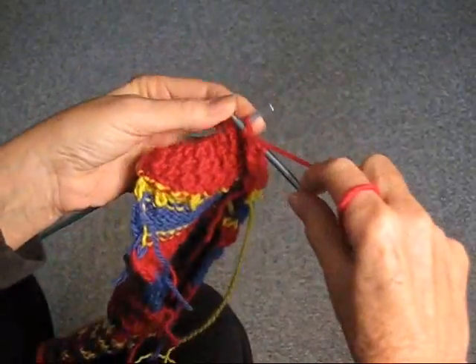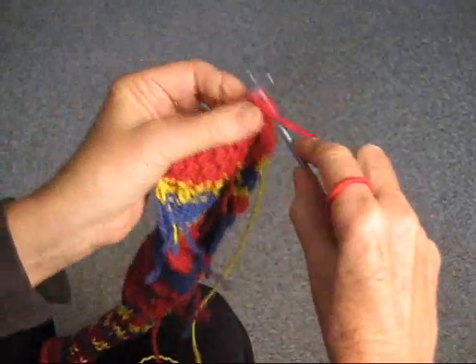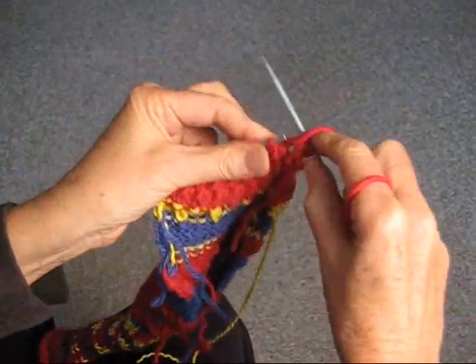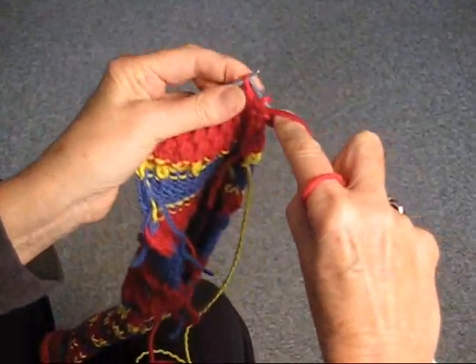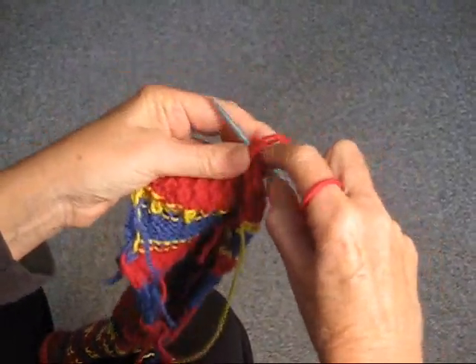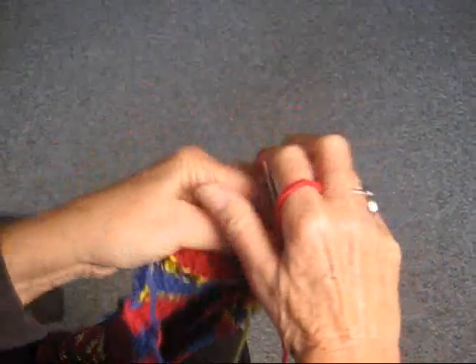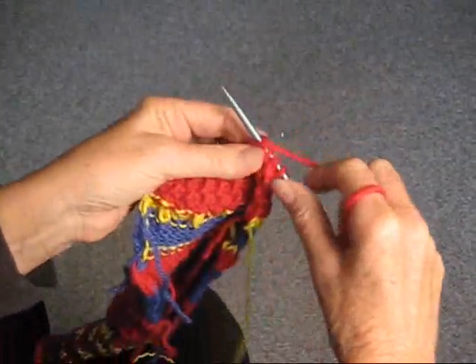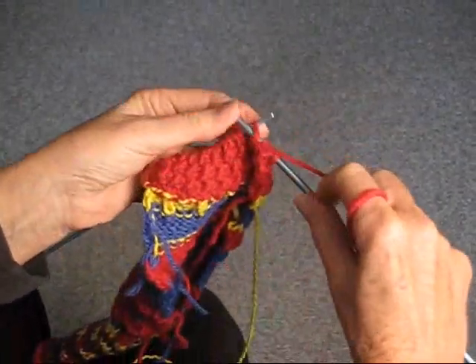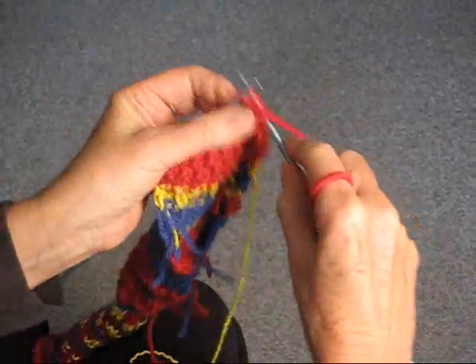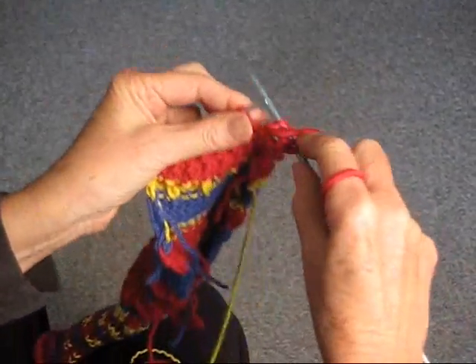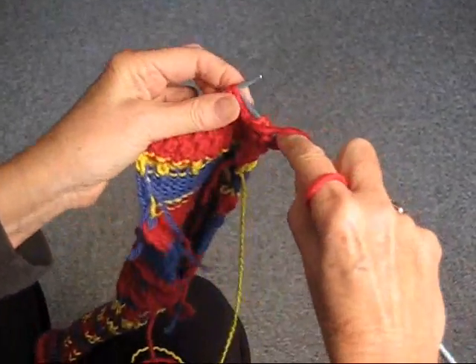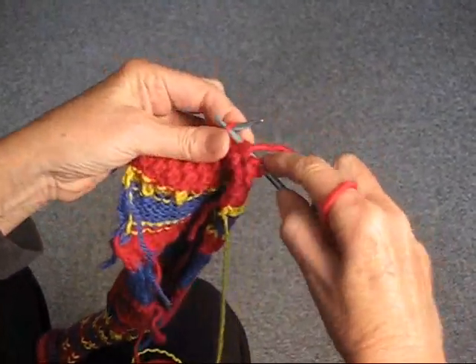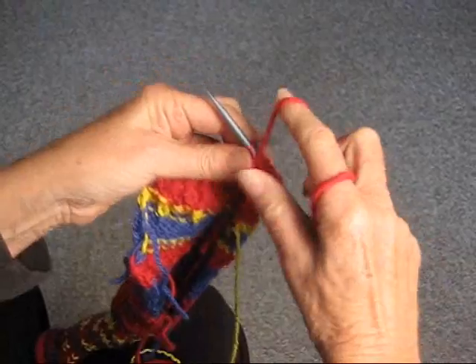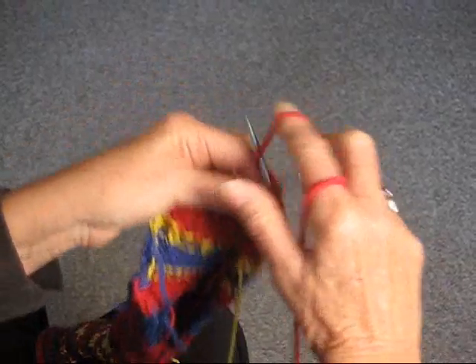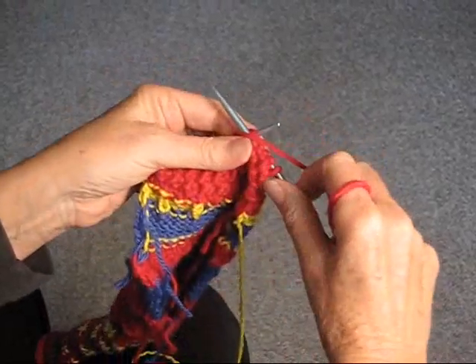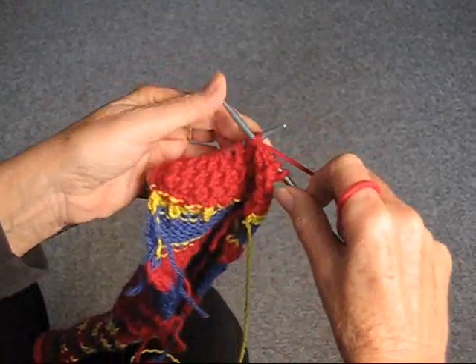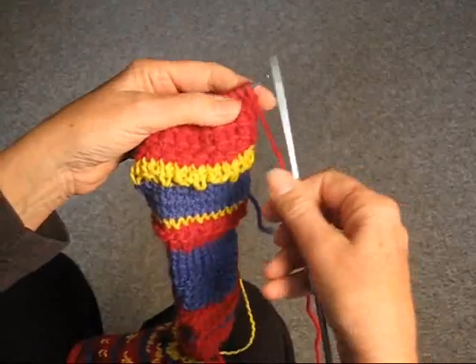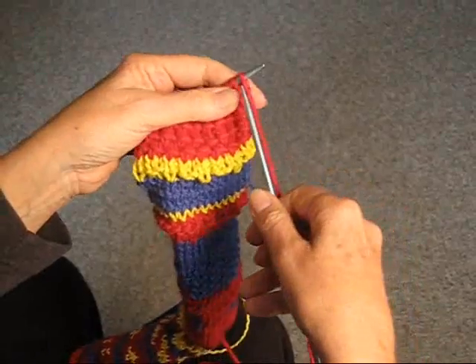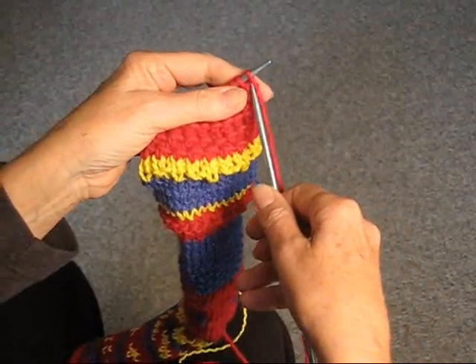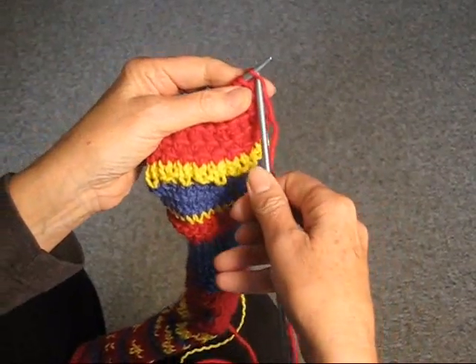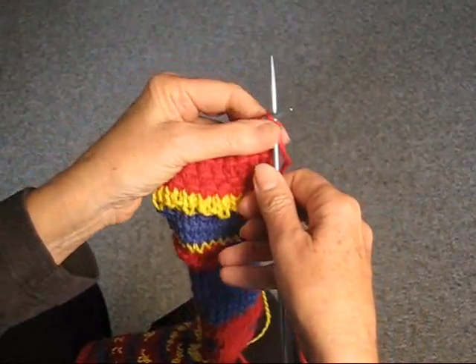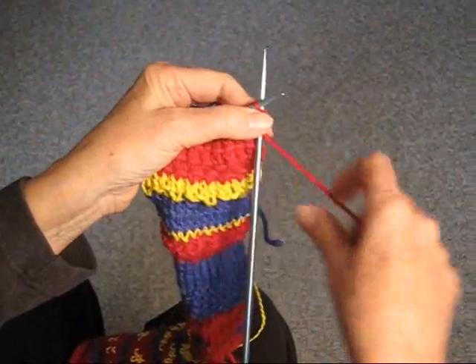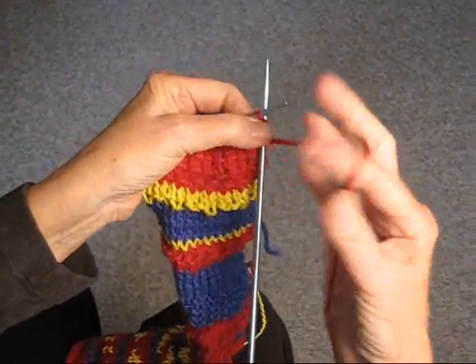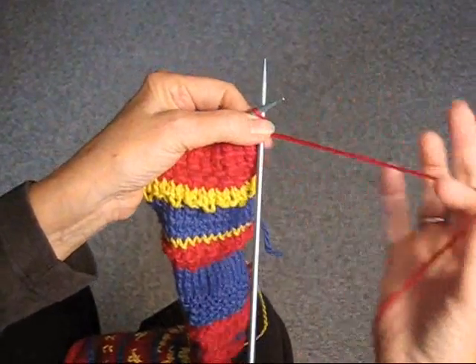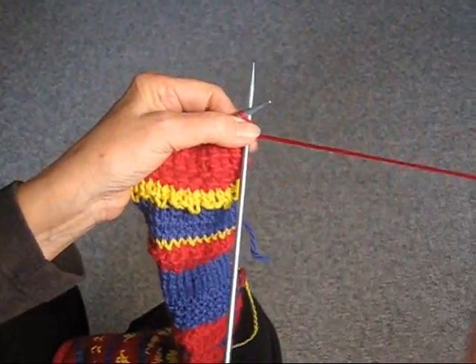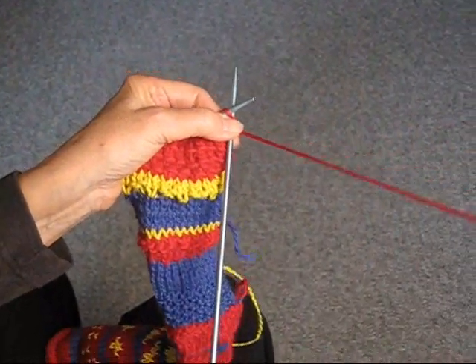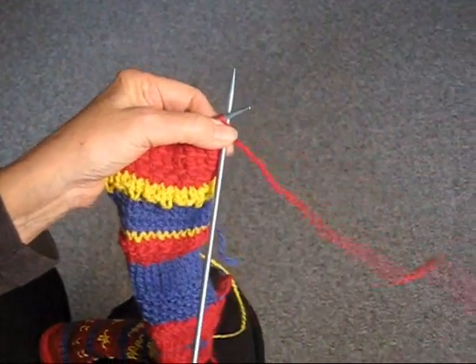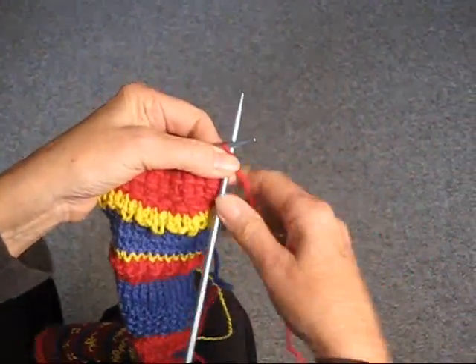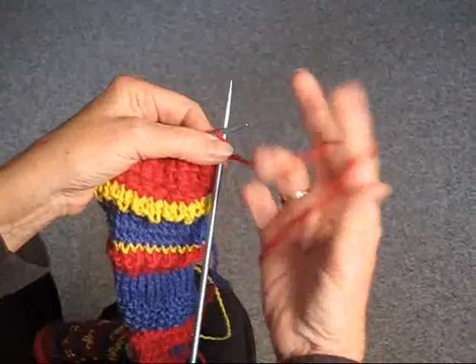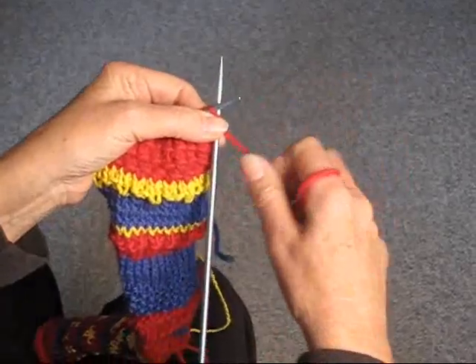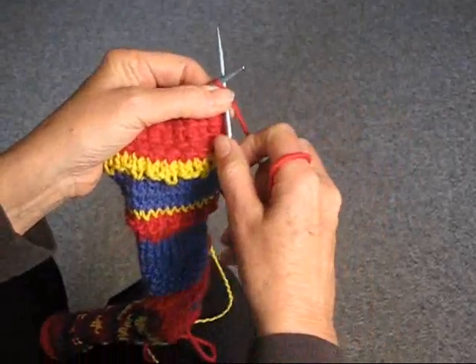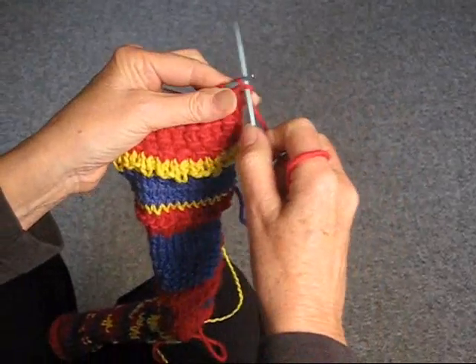Simply purl back every stitch. Just continue purling until you get to the end of the row. Now we've purled across, we're going to start the next row.